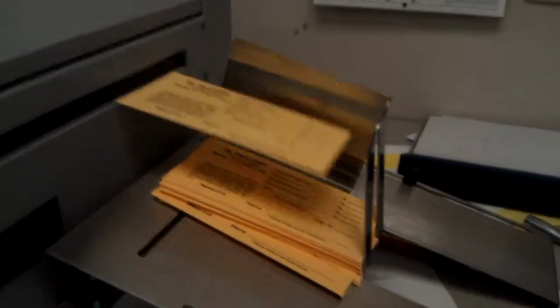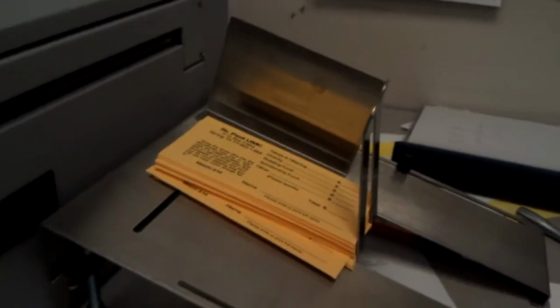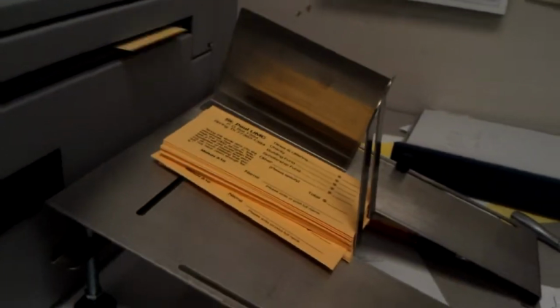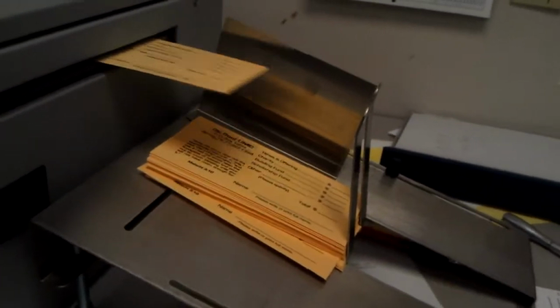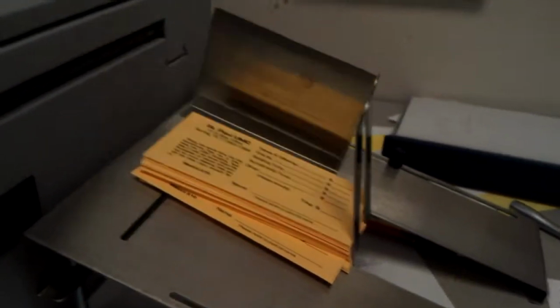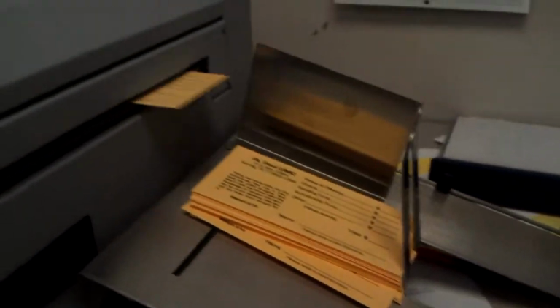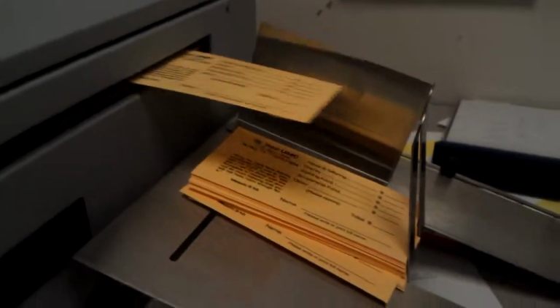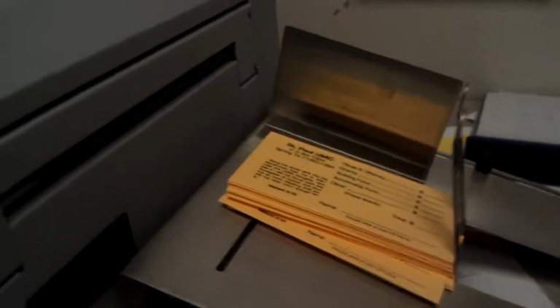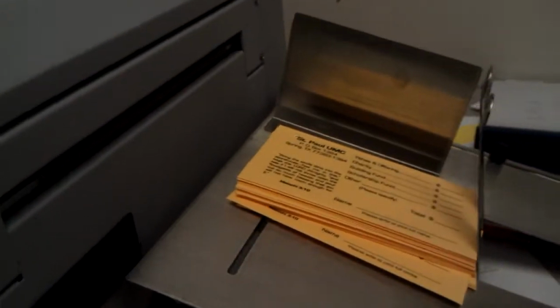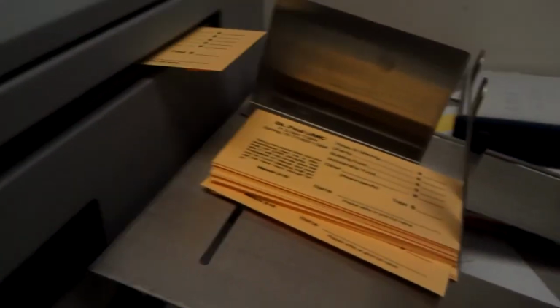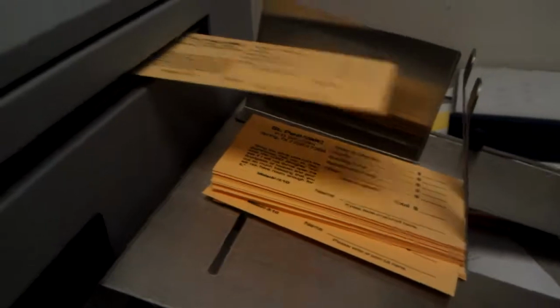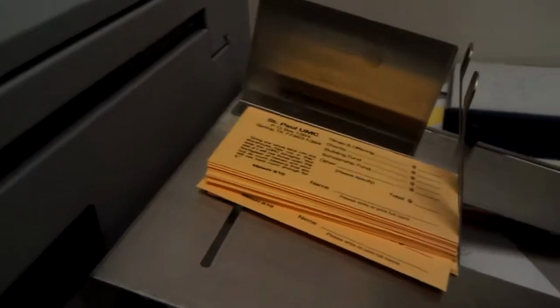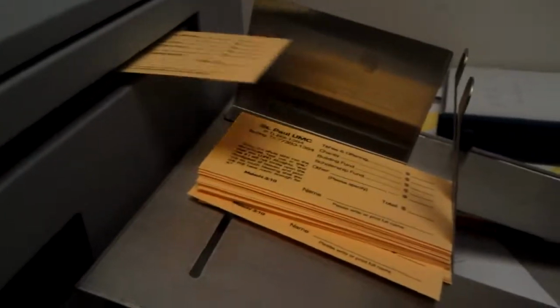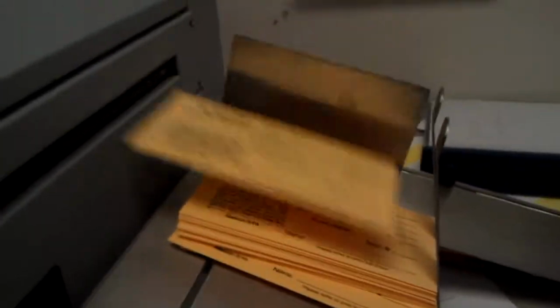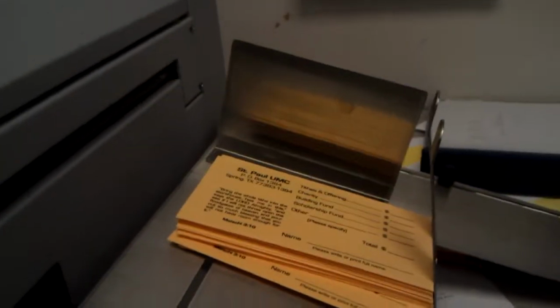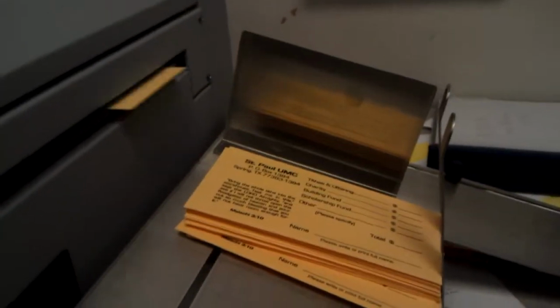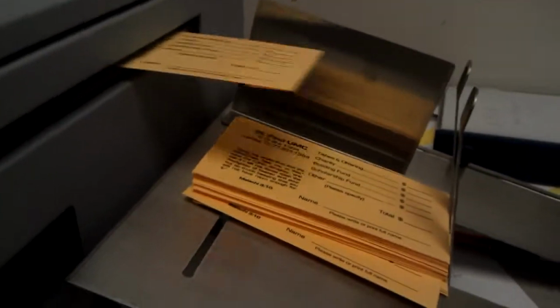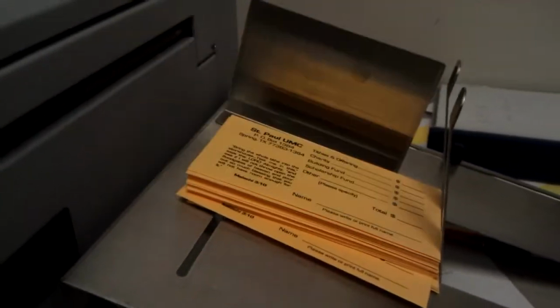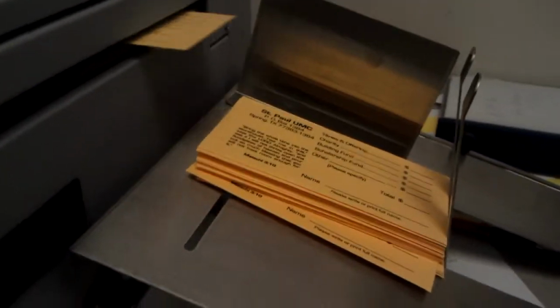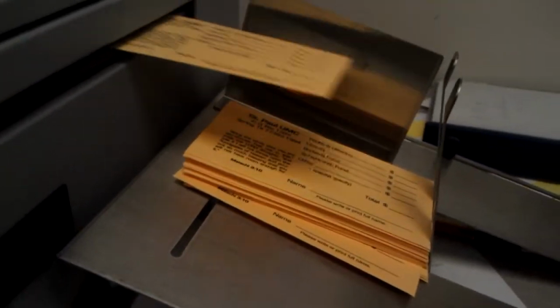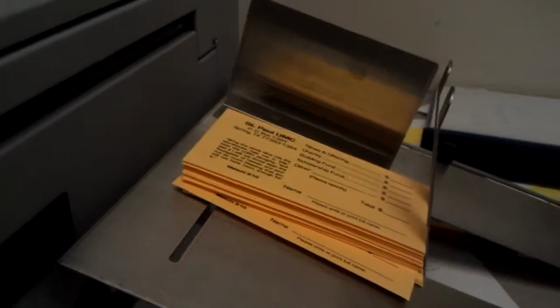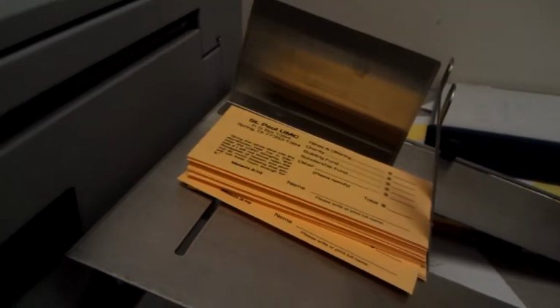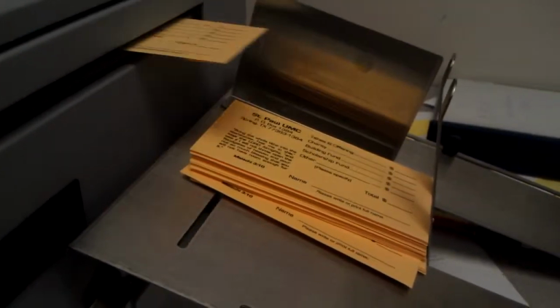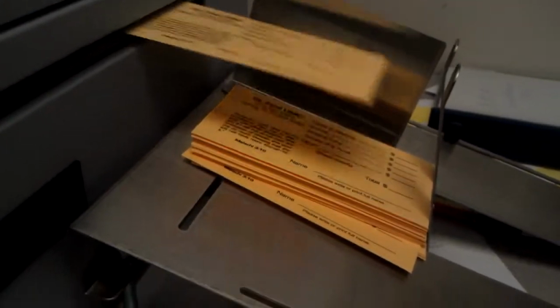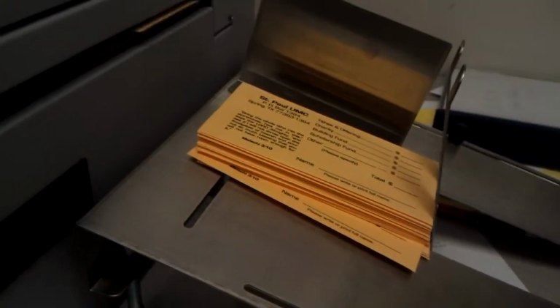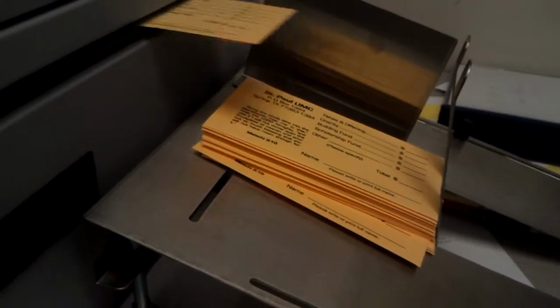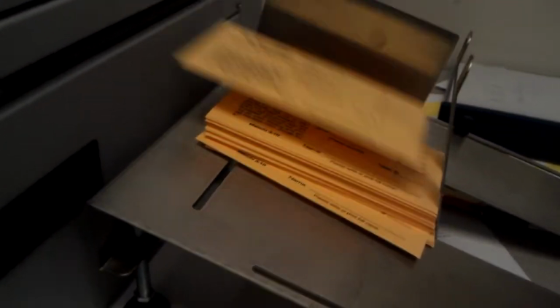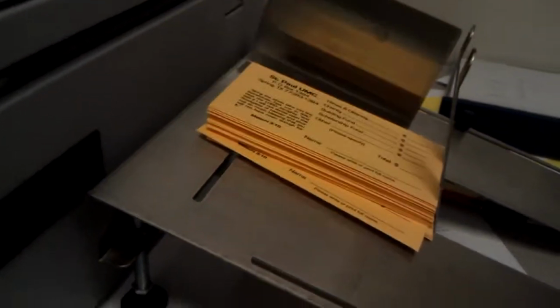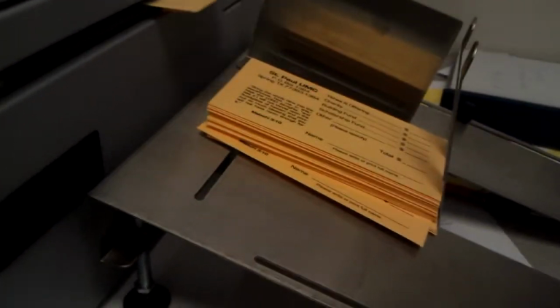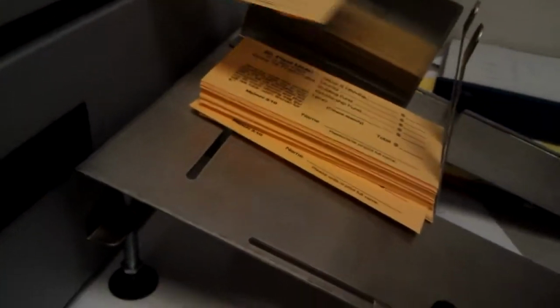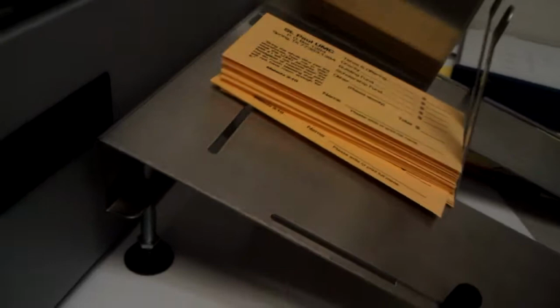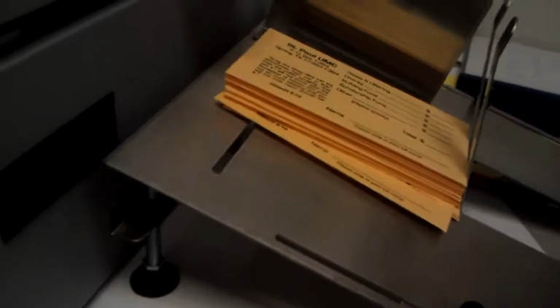This is black ink, but colored ink runs the same speed. There's no speed difference as far as color or black.